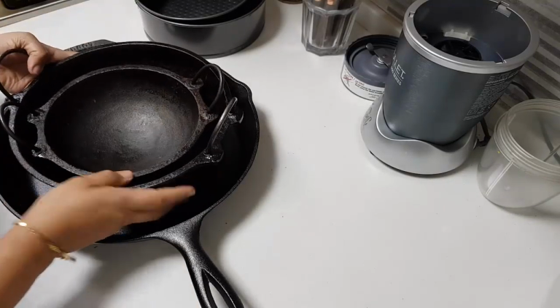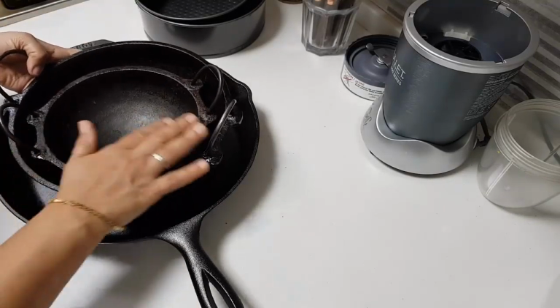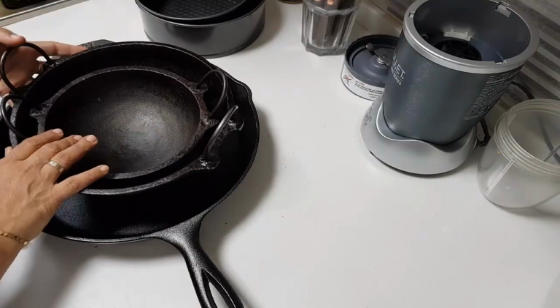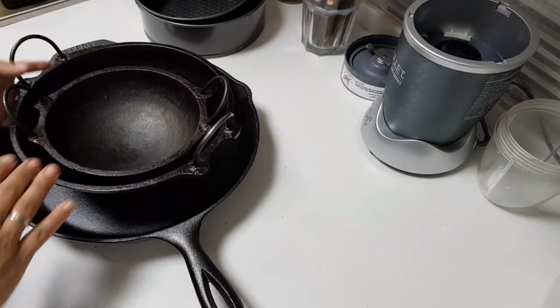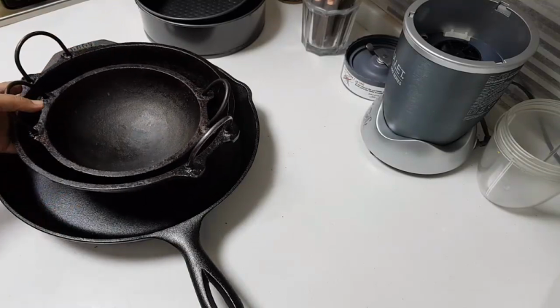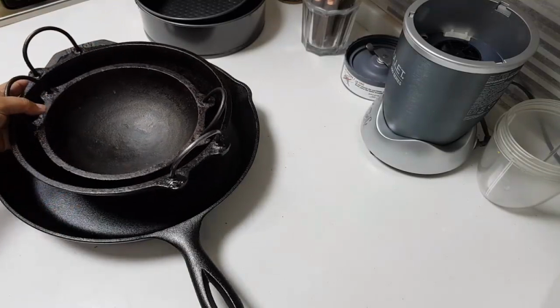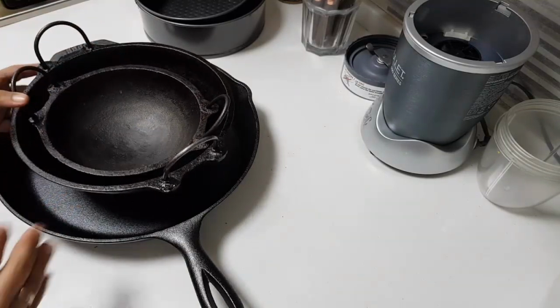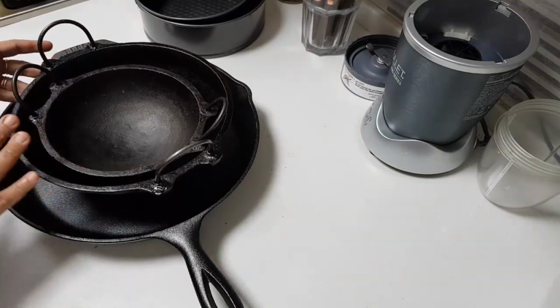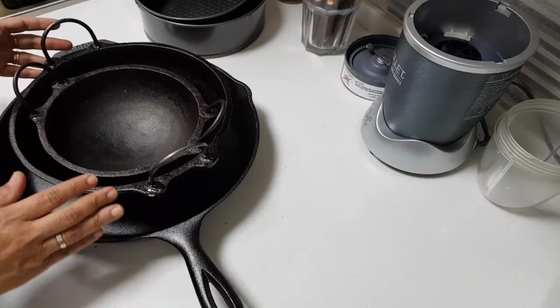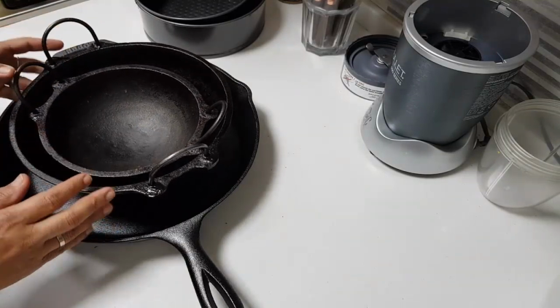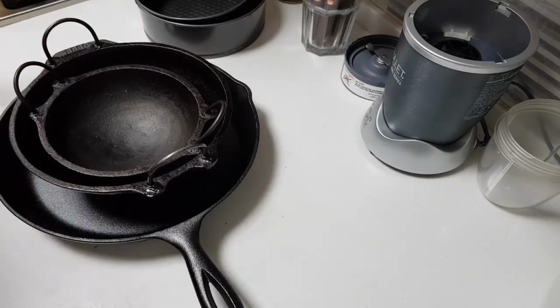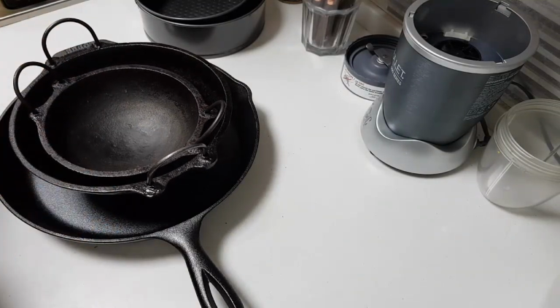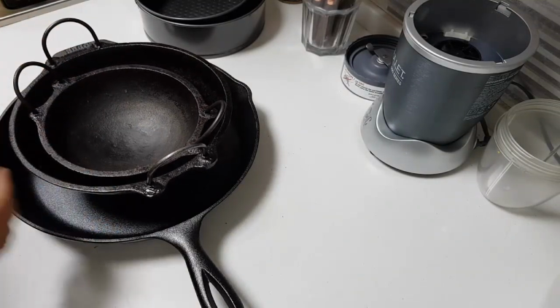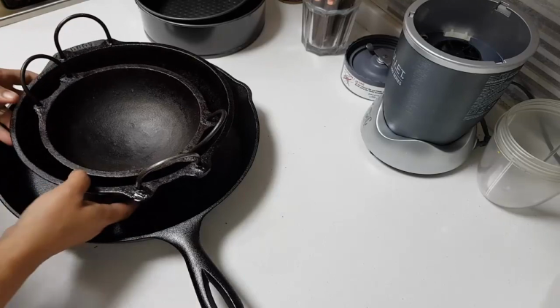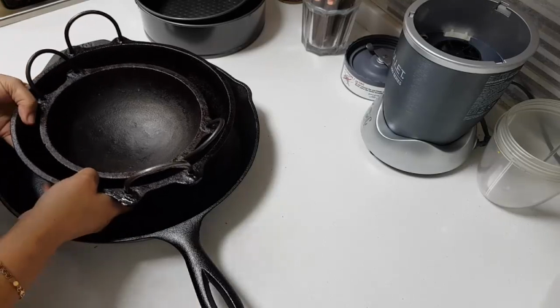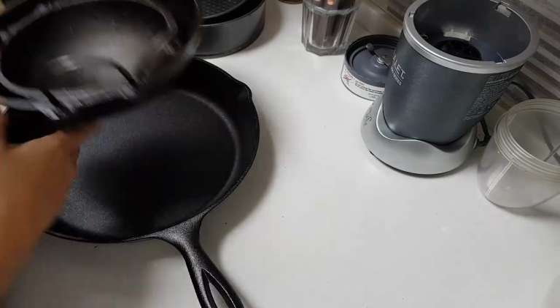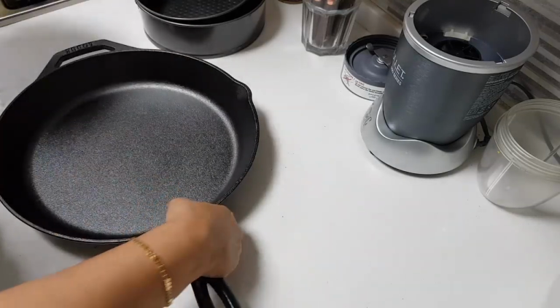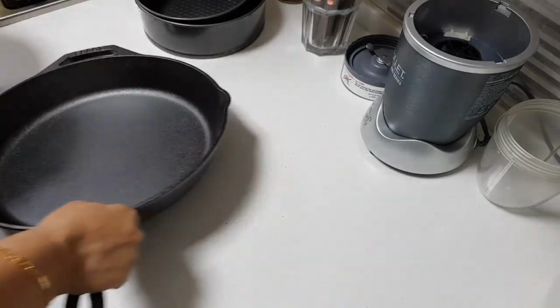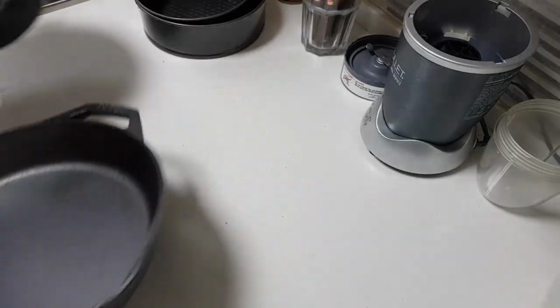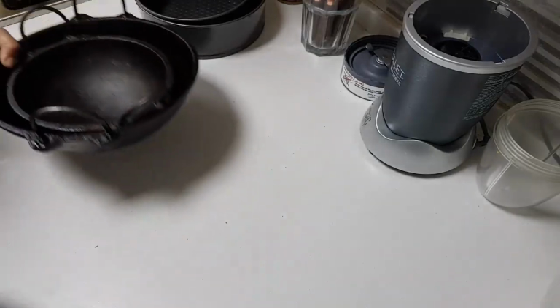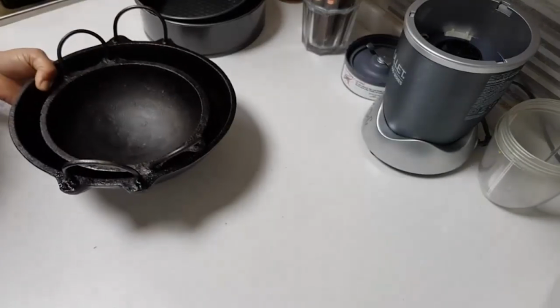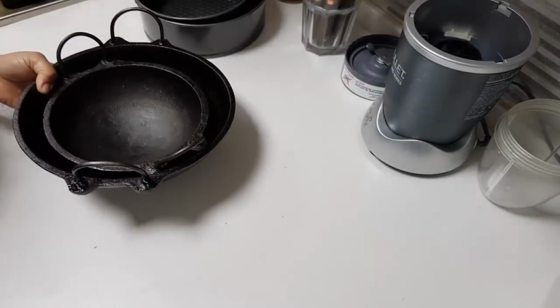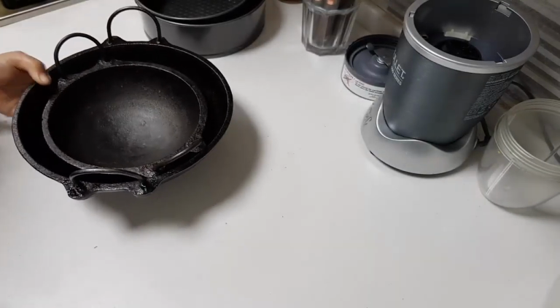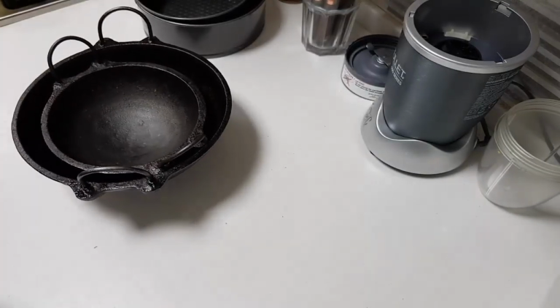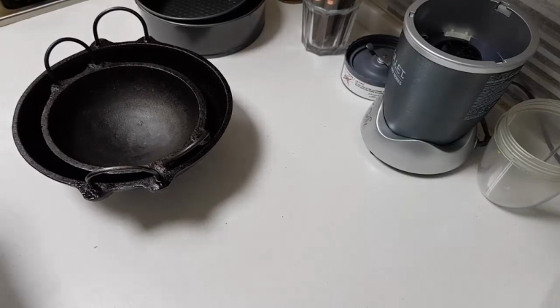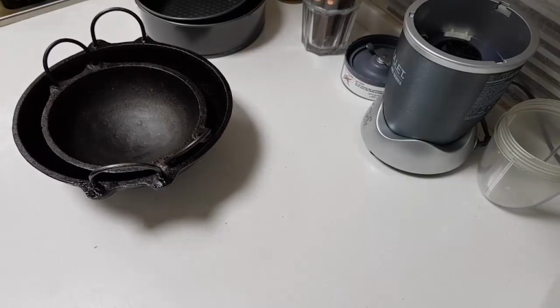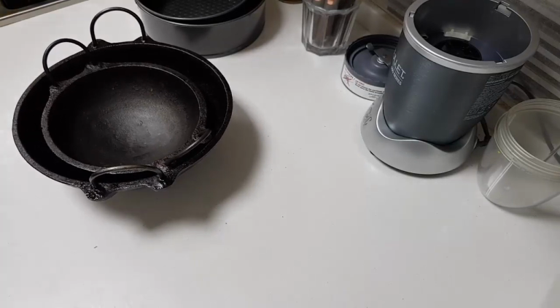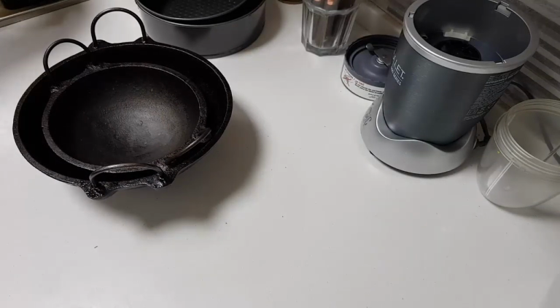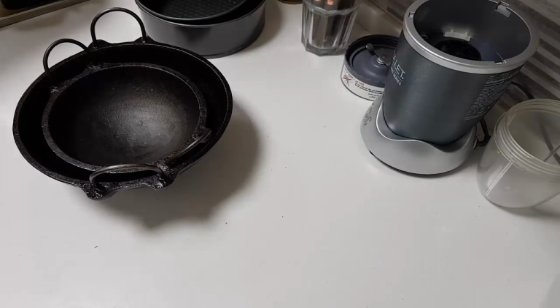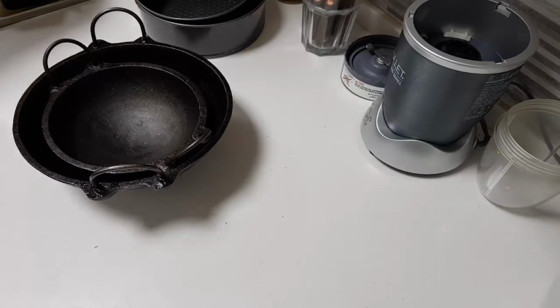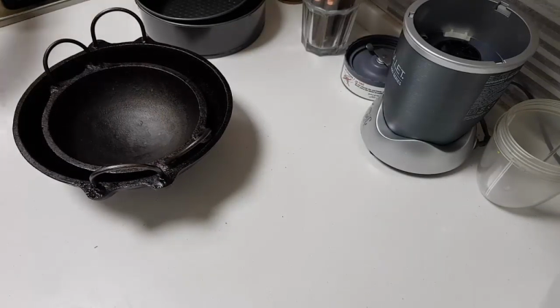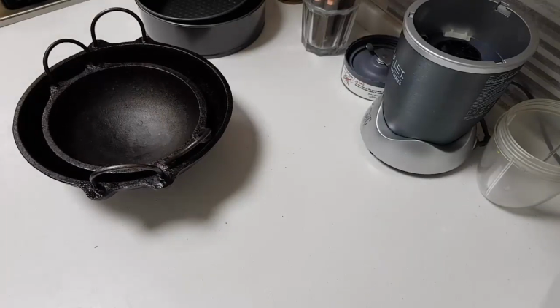These two karais were not pre-seasoned — I myself have seasoned them over the years. You need quite a lot of energy to carry these, they're not easy — so heavy. Each piece is quite heavy and it doesn't come very easily.